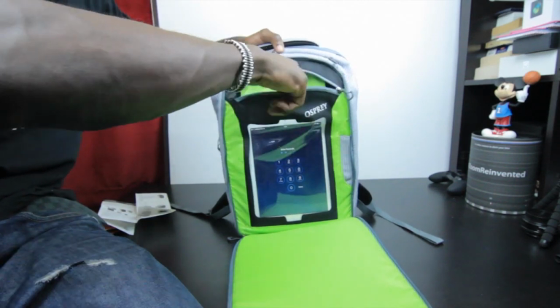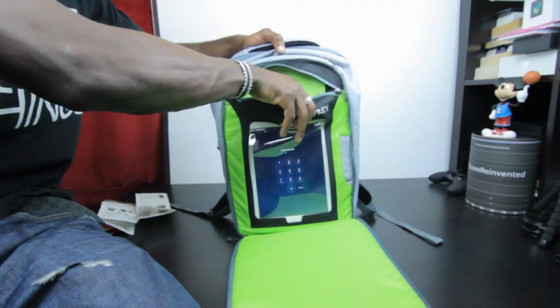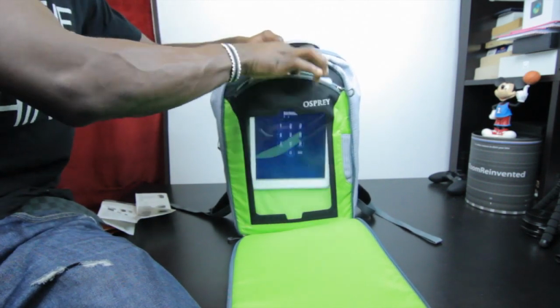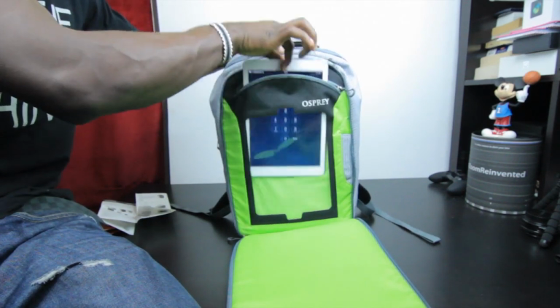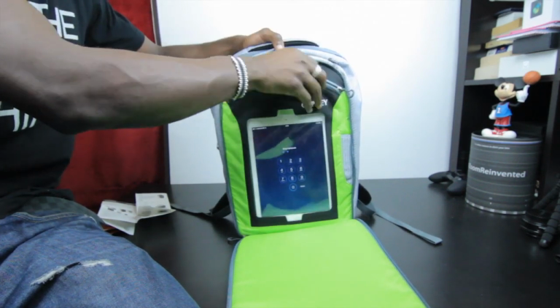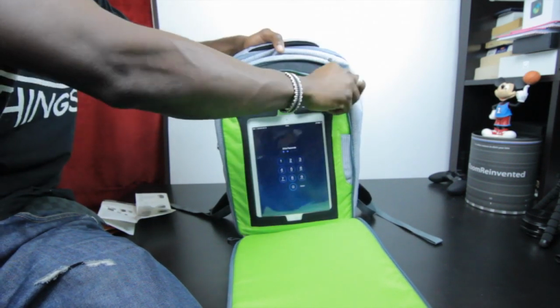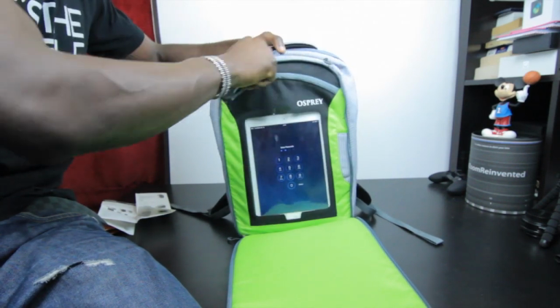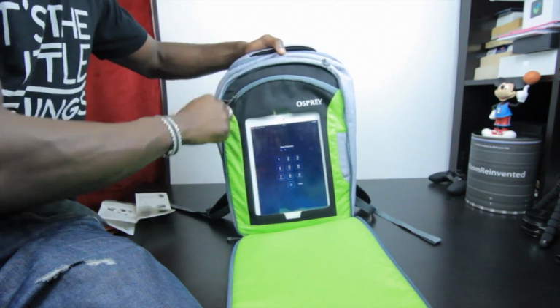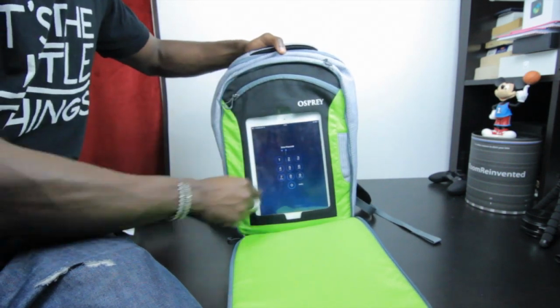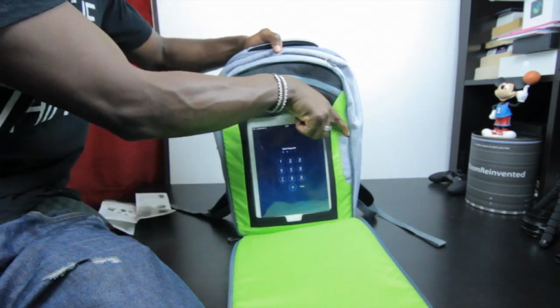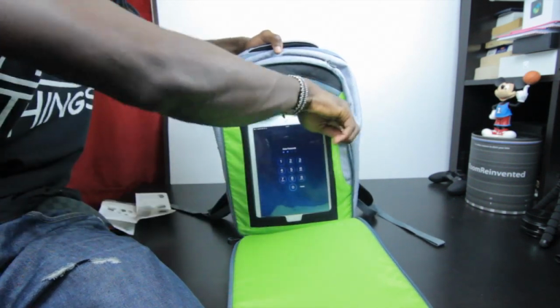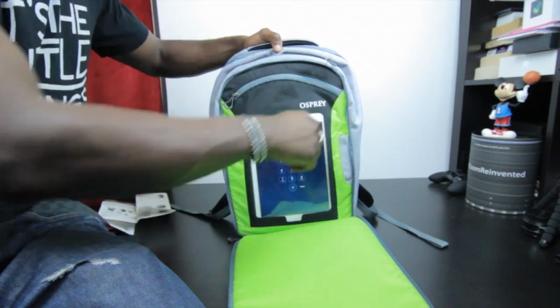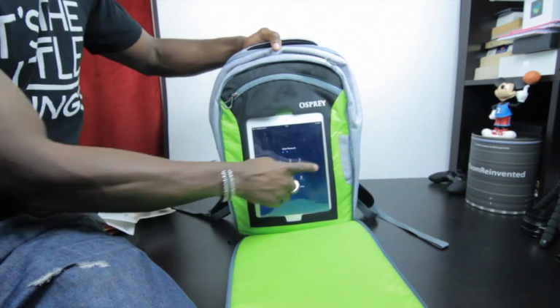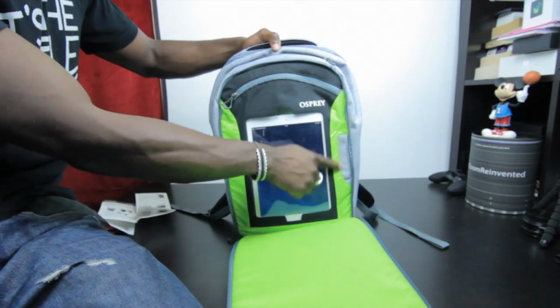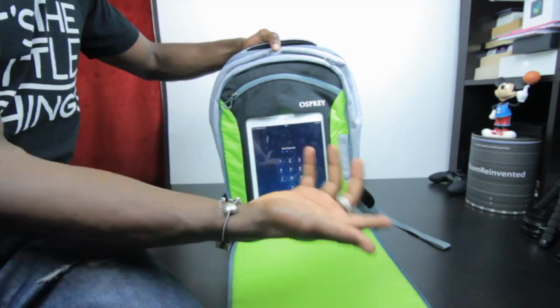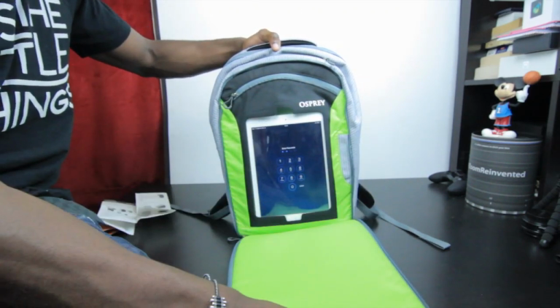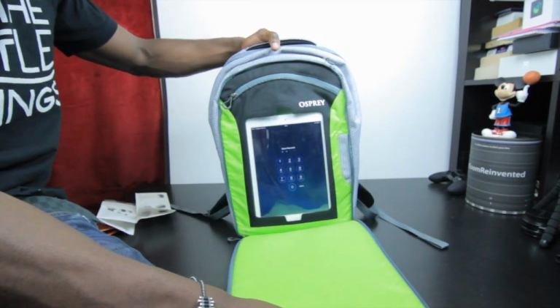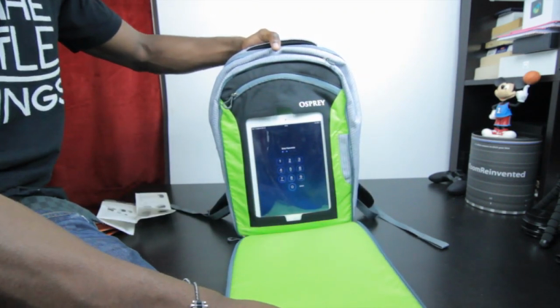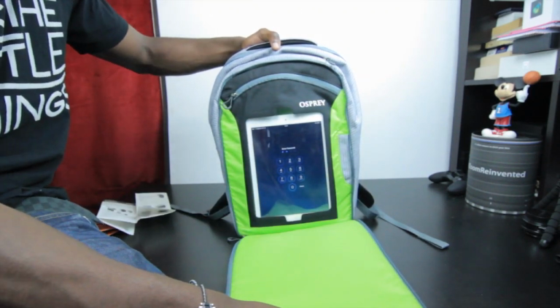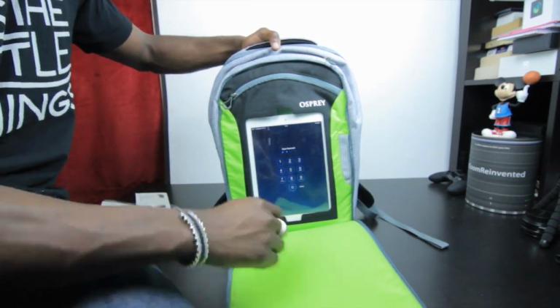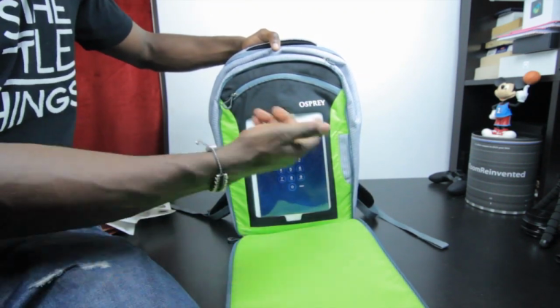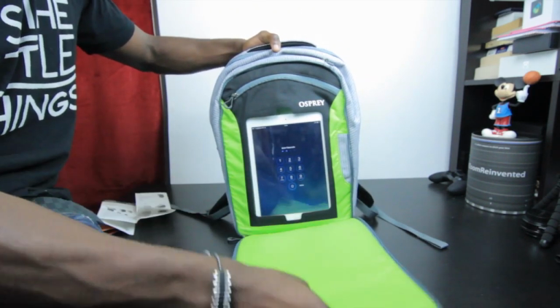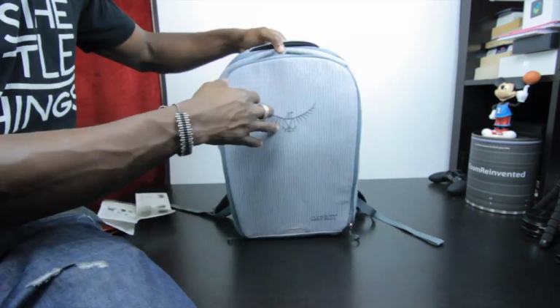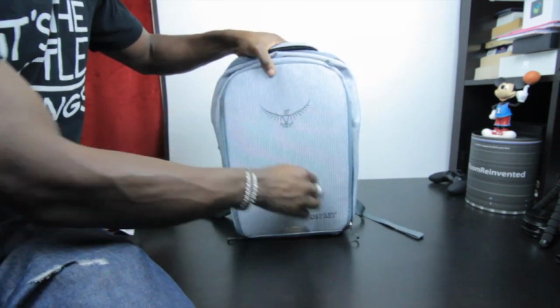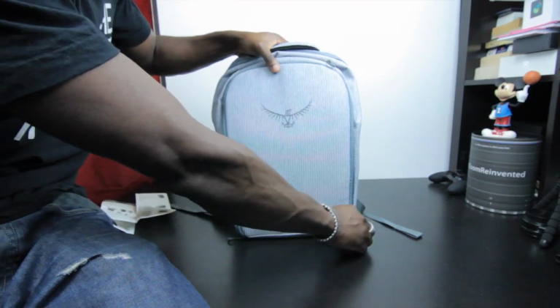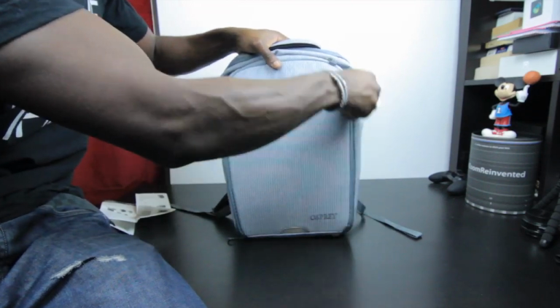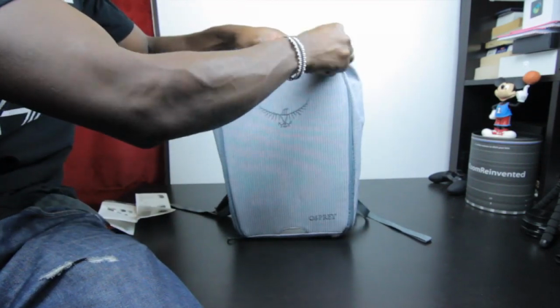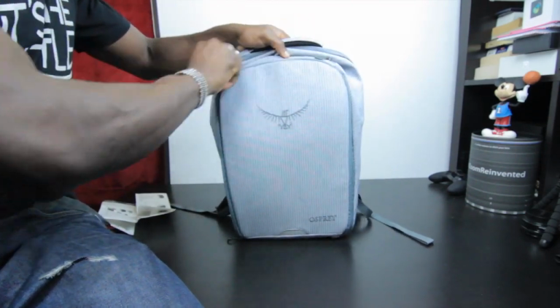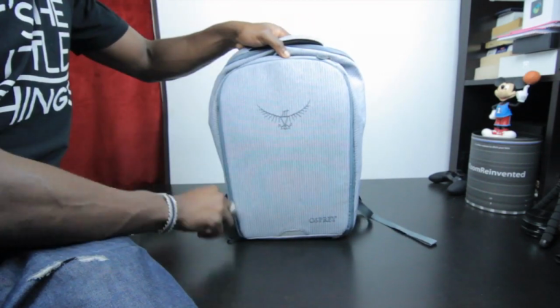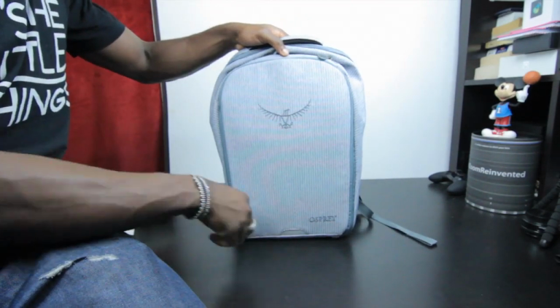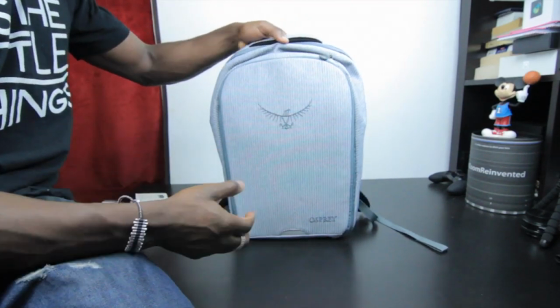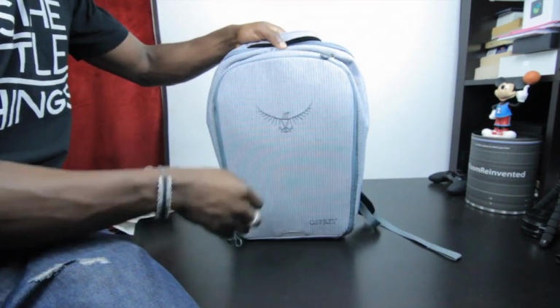There's also a small pocket where you can place a pen — maybe a touchscreen stylus for your iPad. You can place that in there and once you're done just zip it back up.